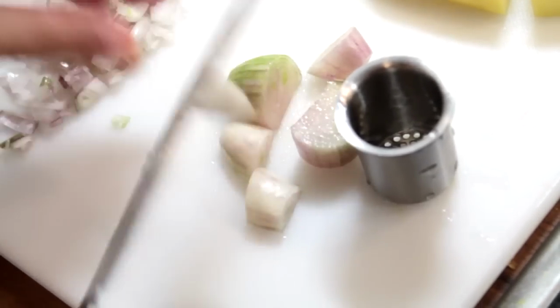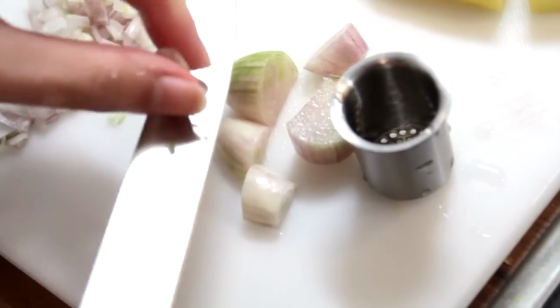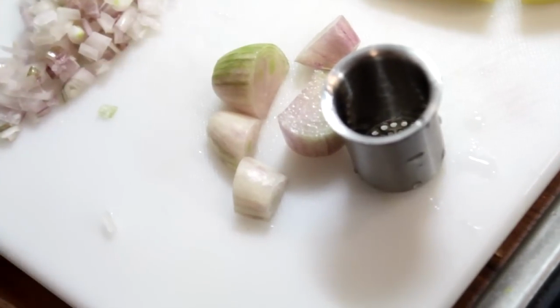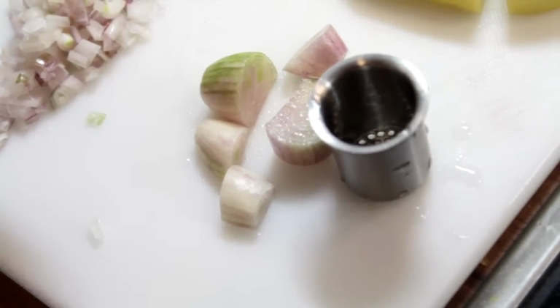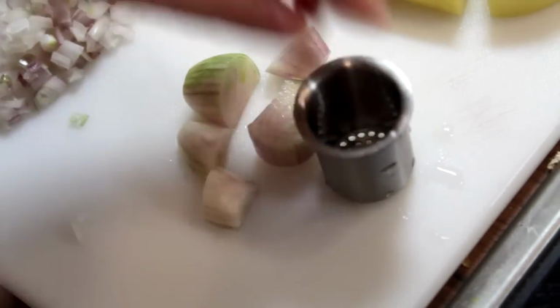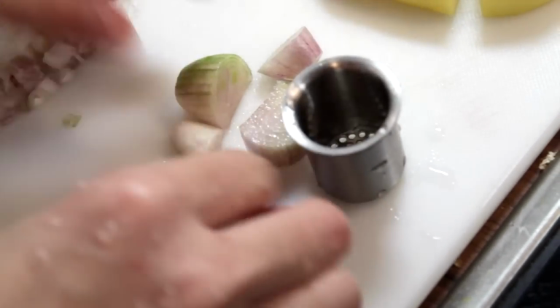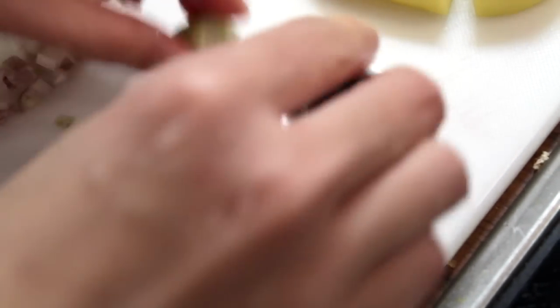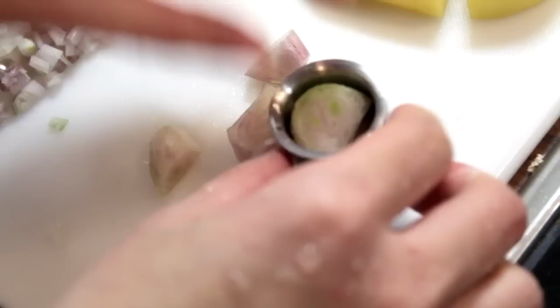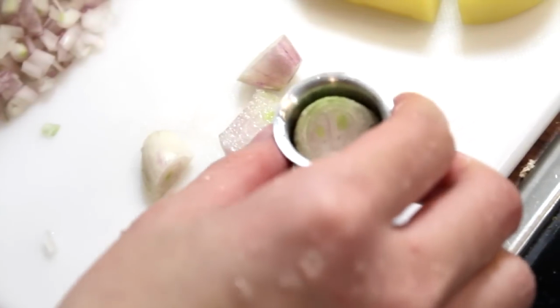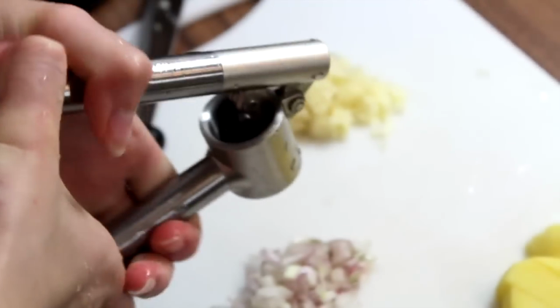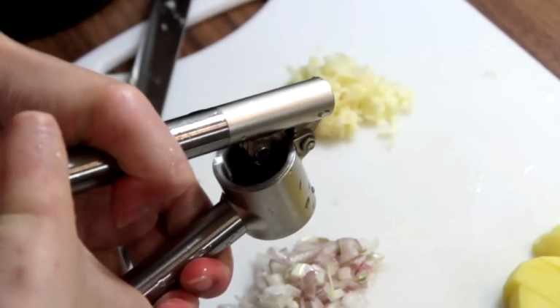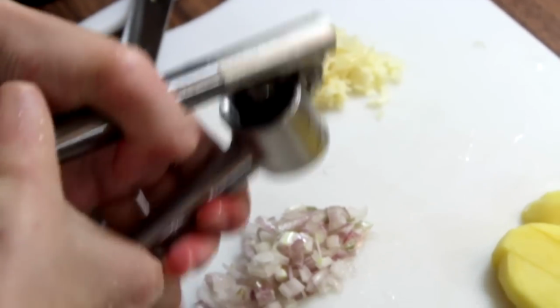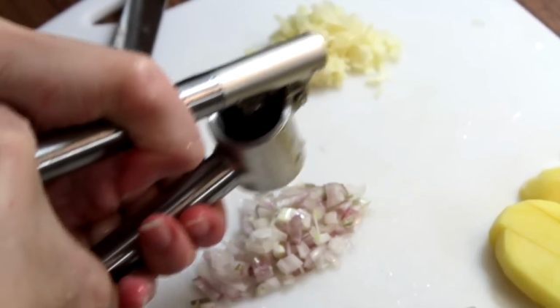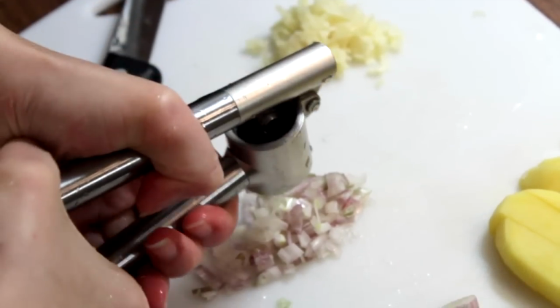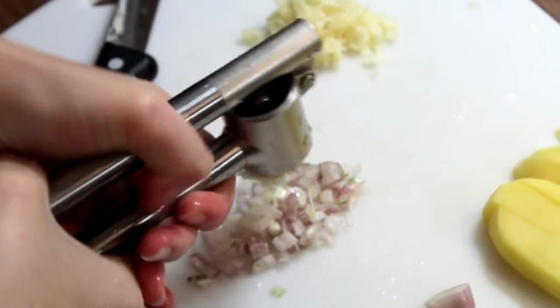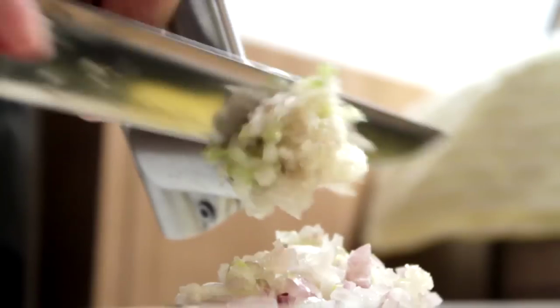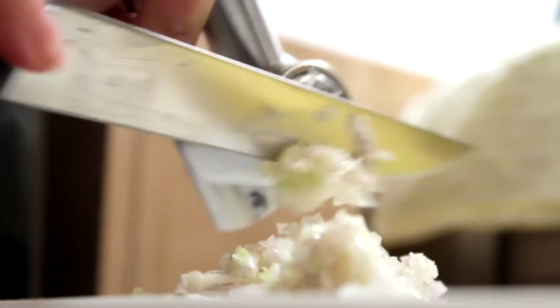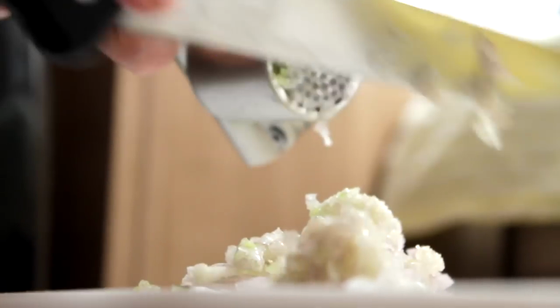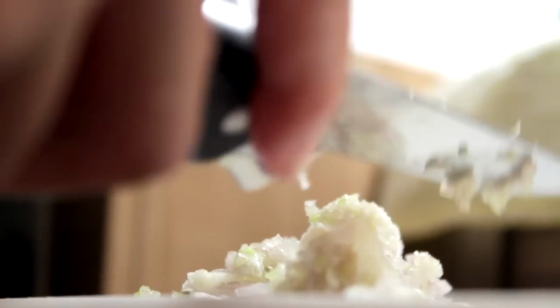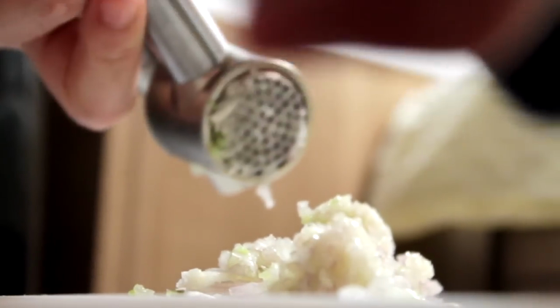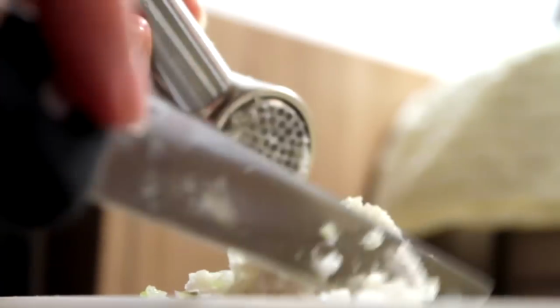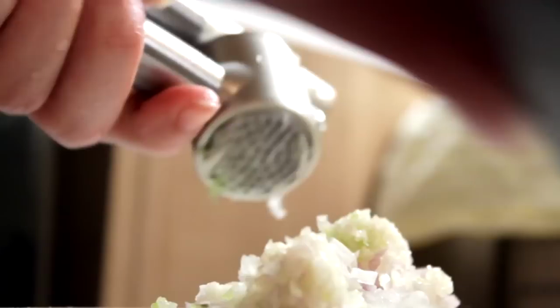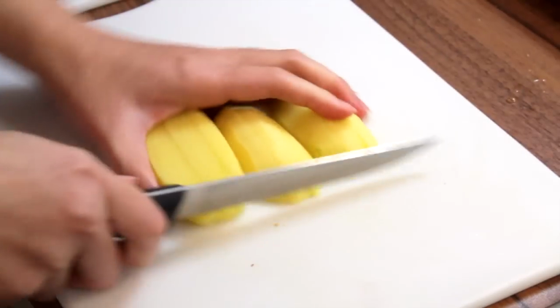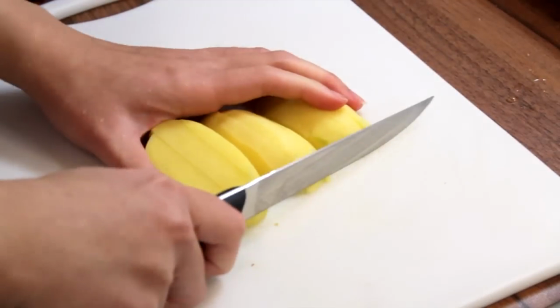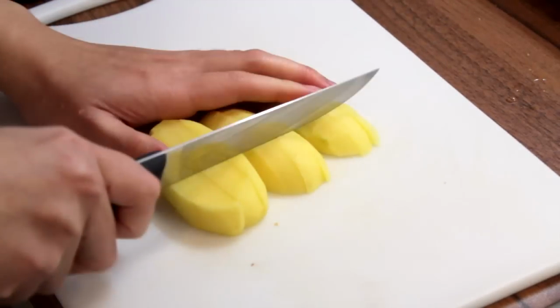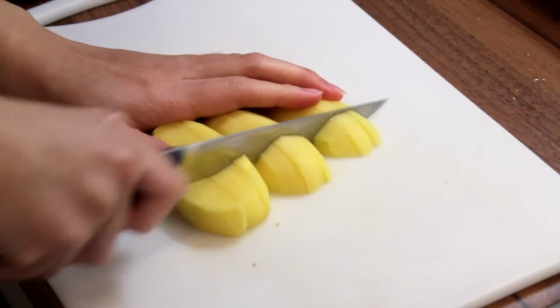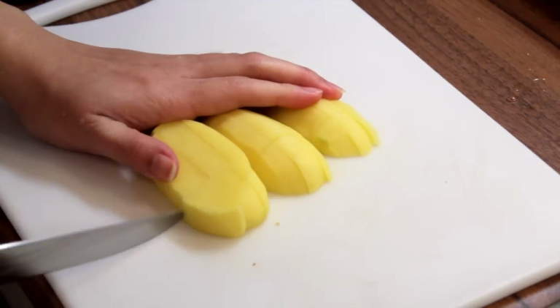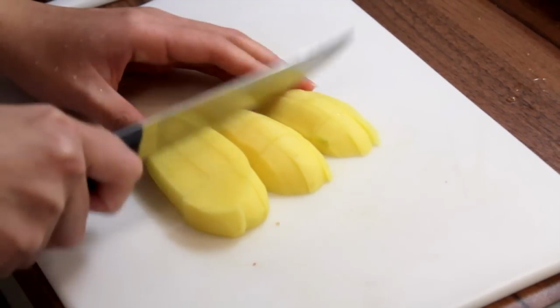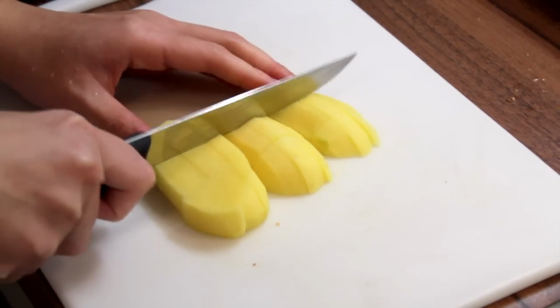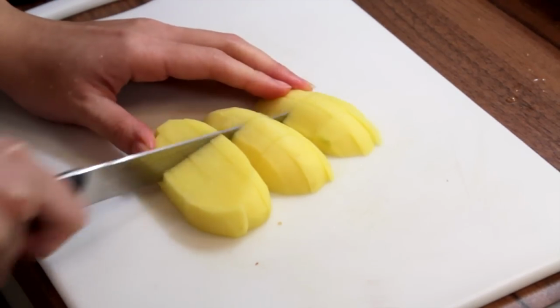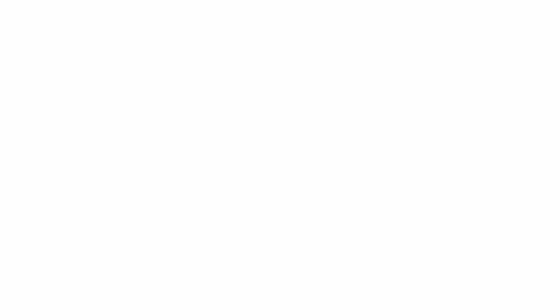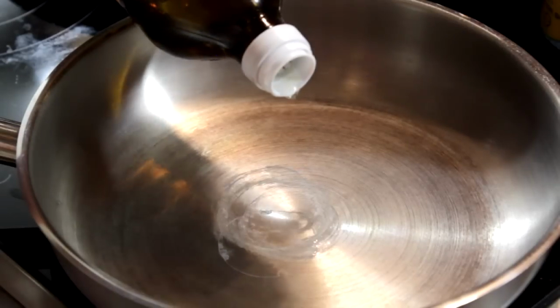After crushing the garlic, chop the shallots finely or you can use the garlic crusher again. Then cut the potatoes into bite-sized pieces and heat up some oil.